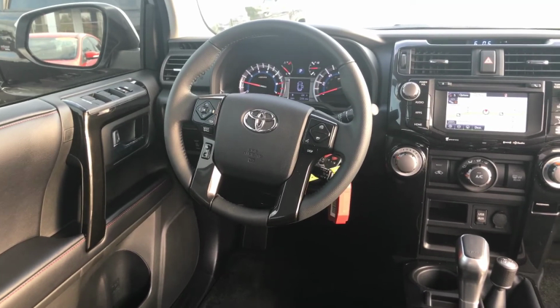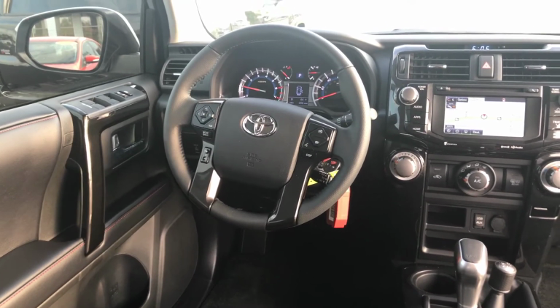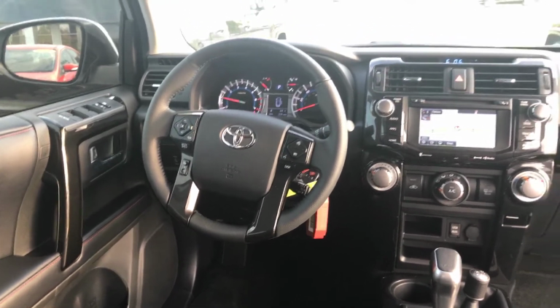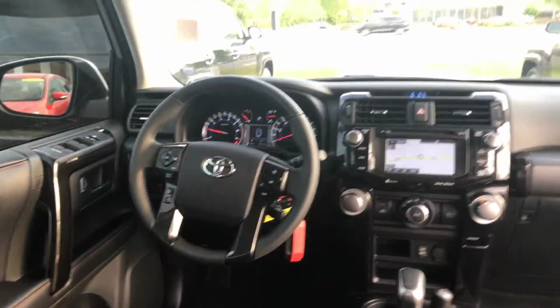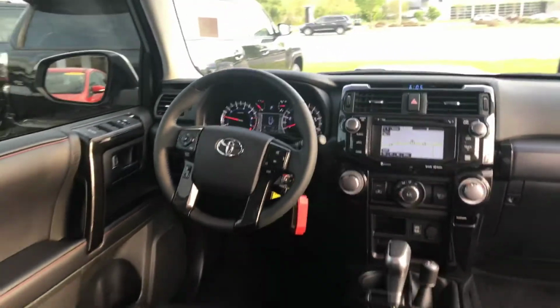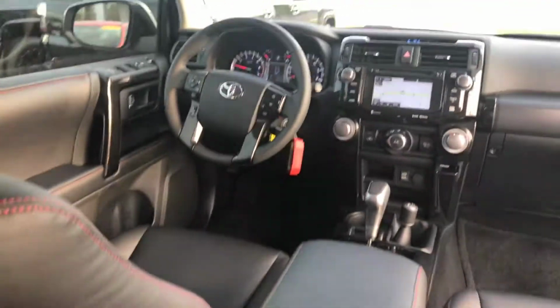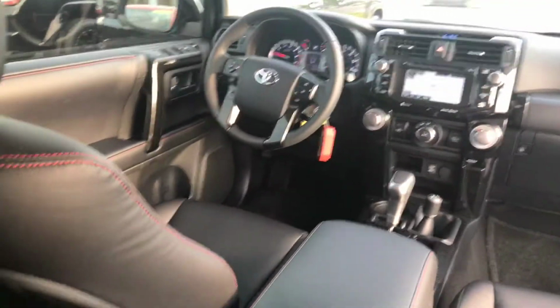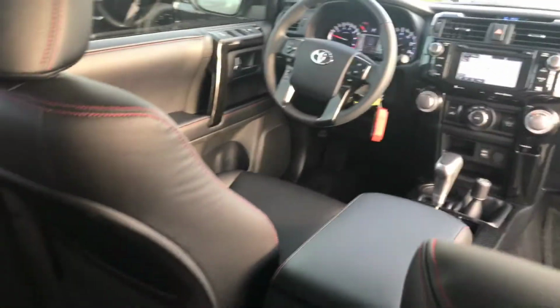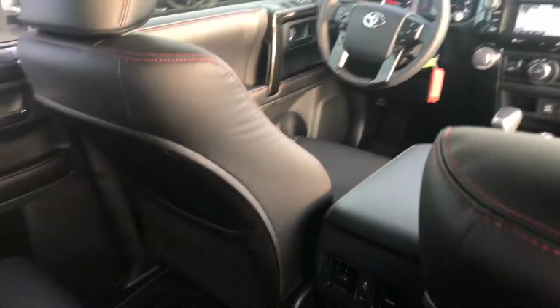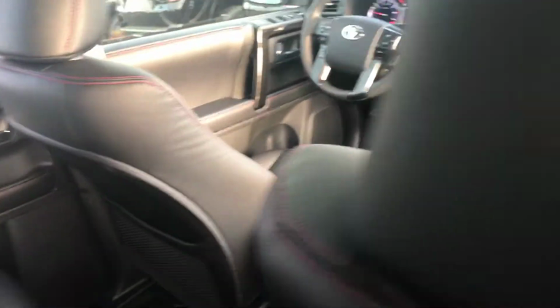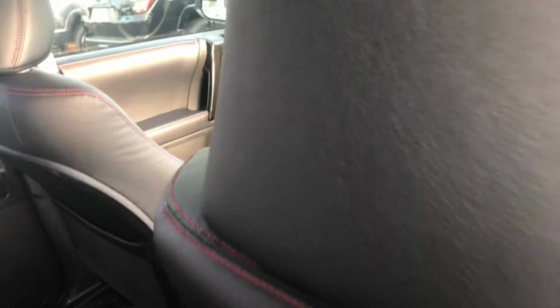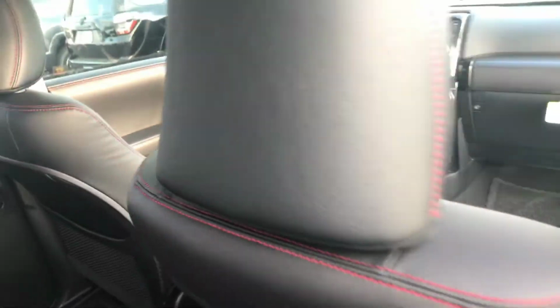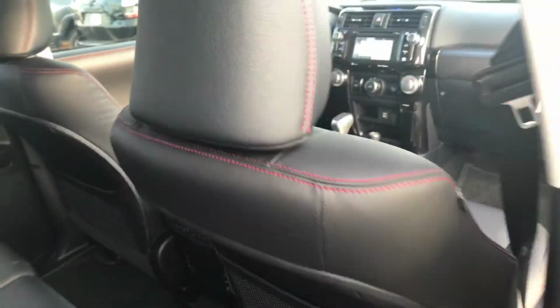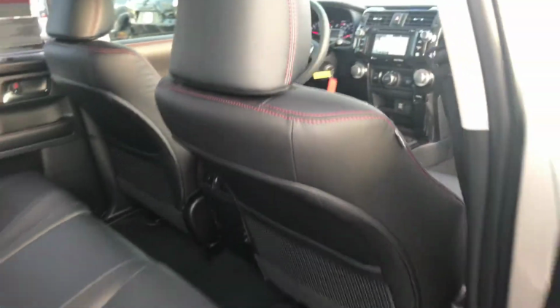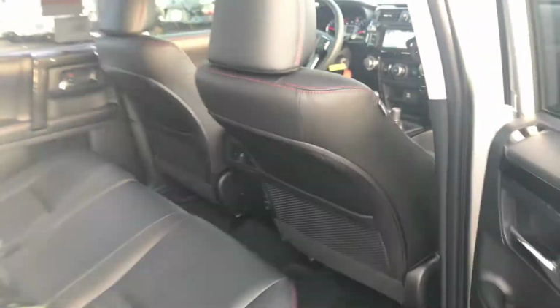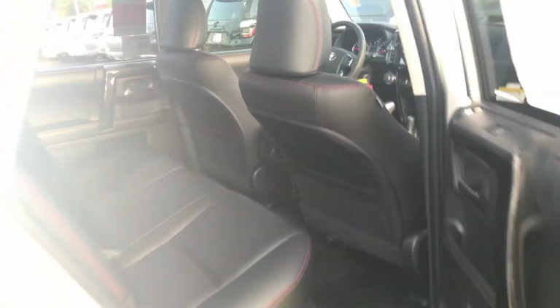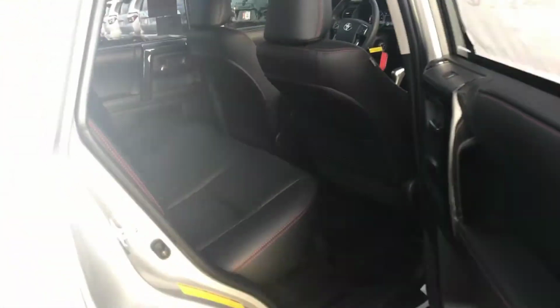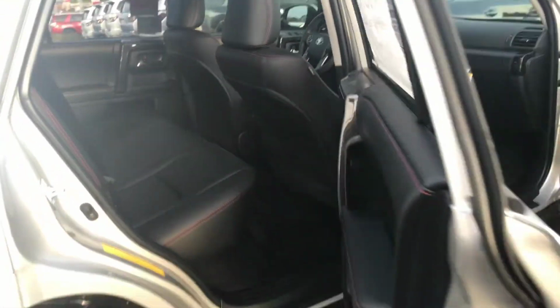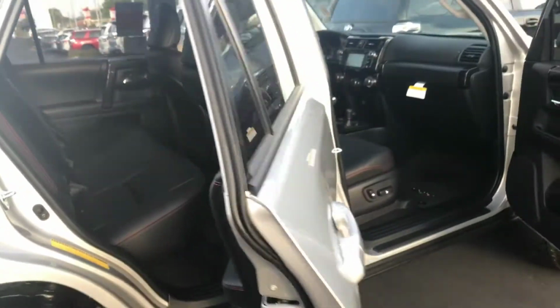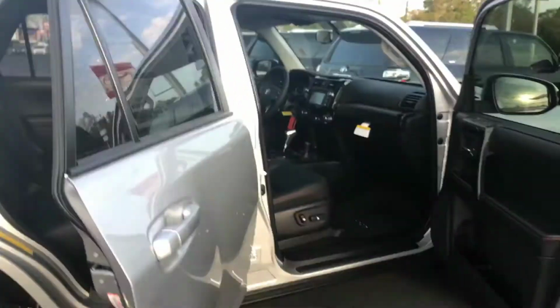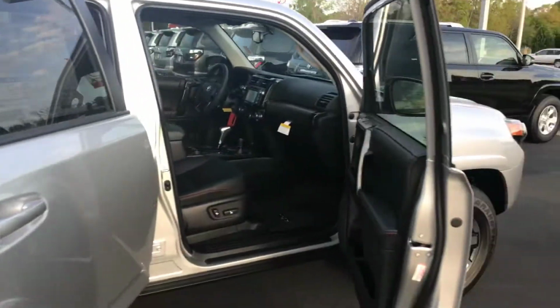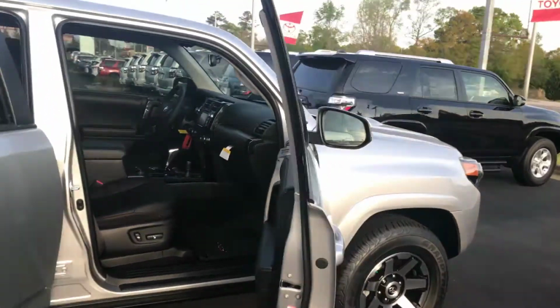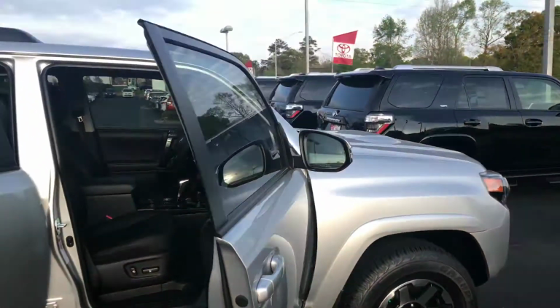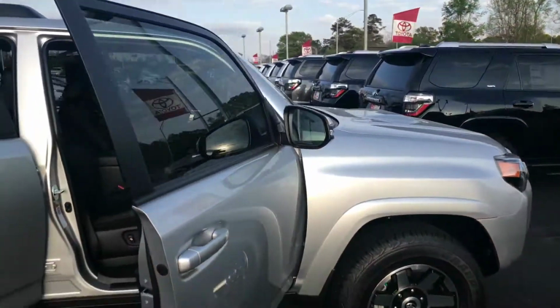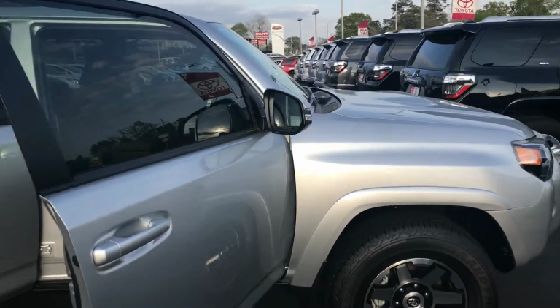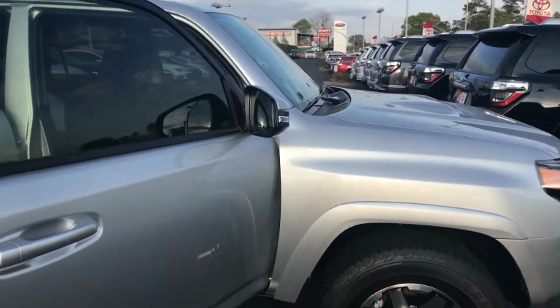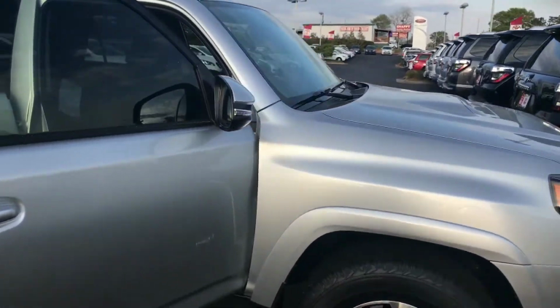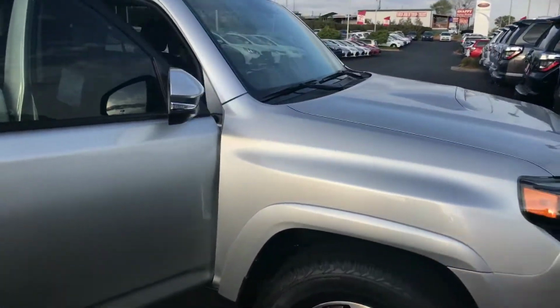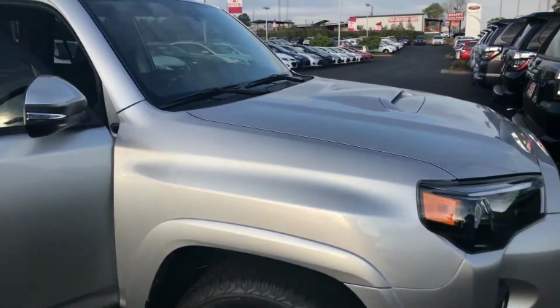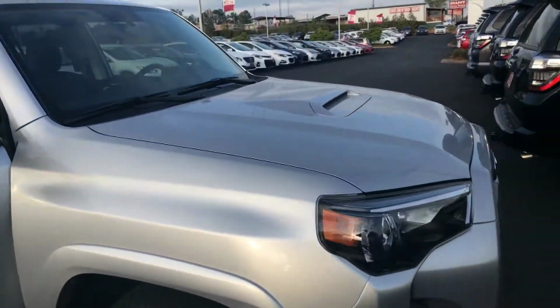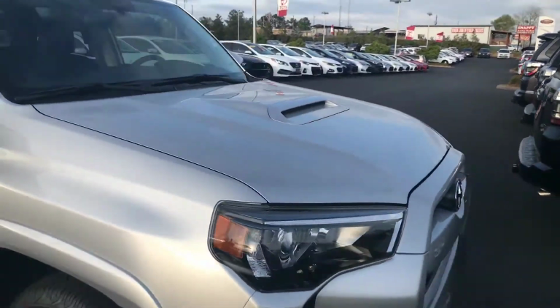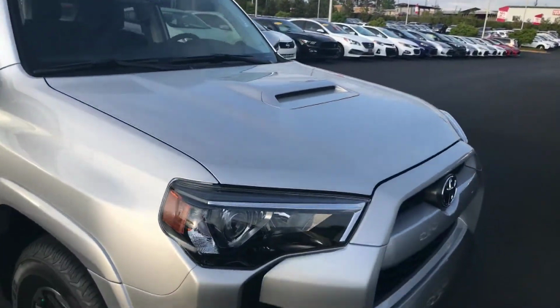Keep in mind that you also get four years, $45,000 prepaid maintenance from Toyota, utilizing our service department here at LaGrange Toyota for all your service needs. We also give you tires for life.